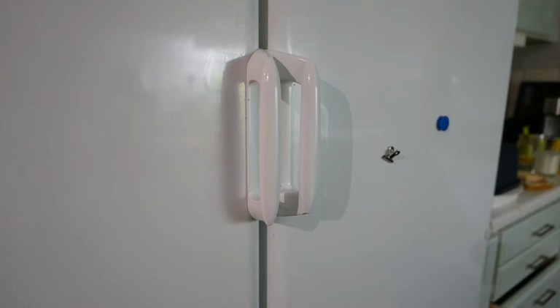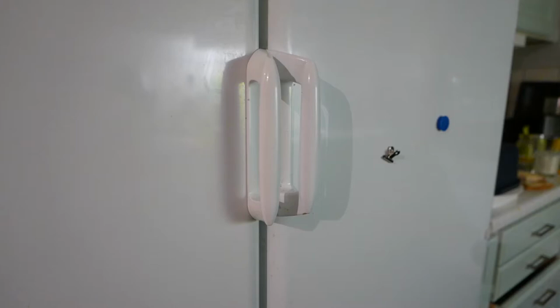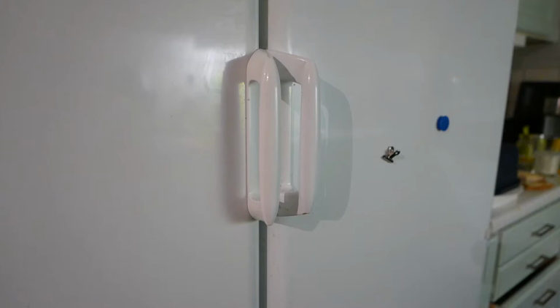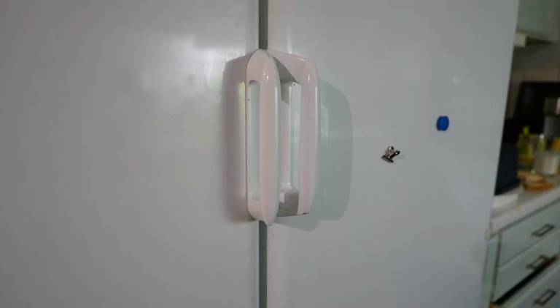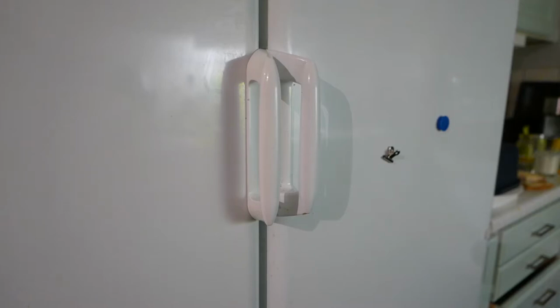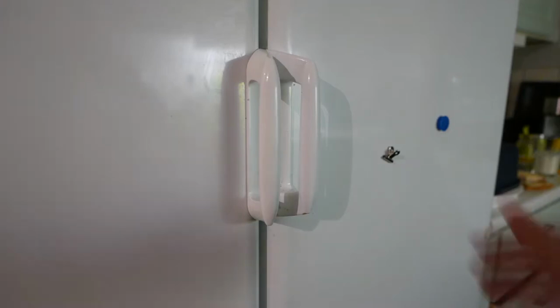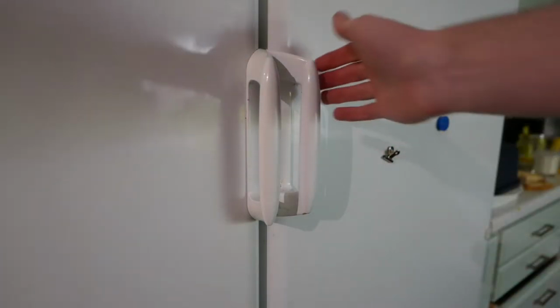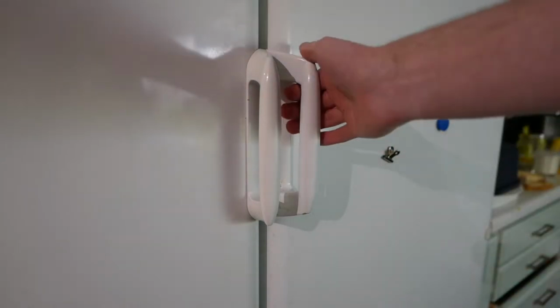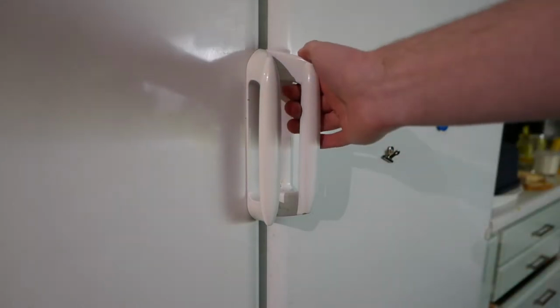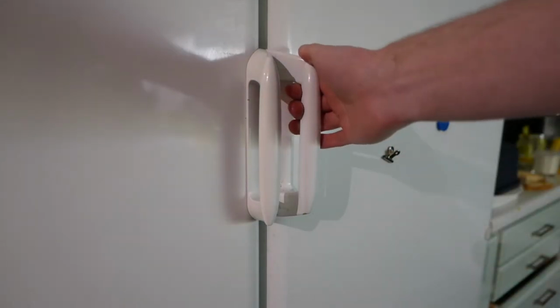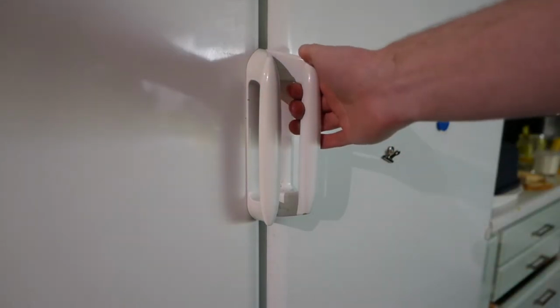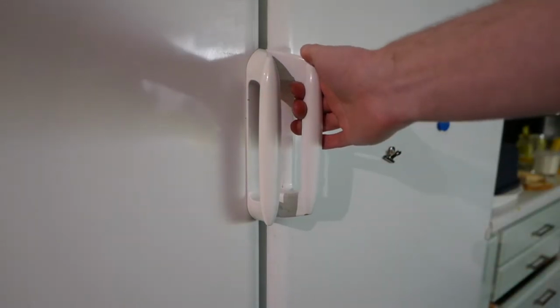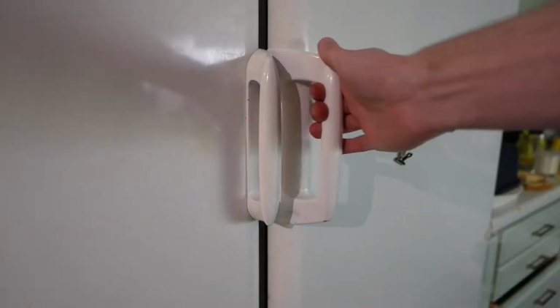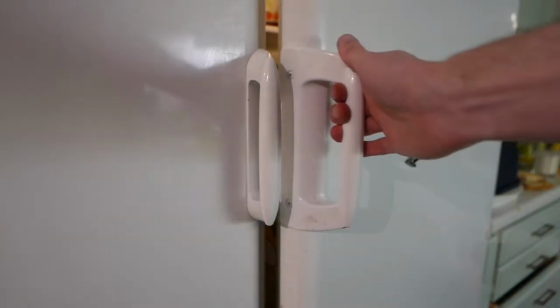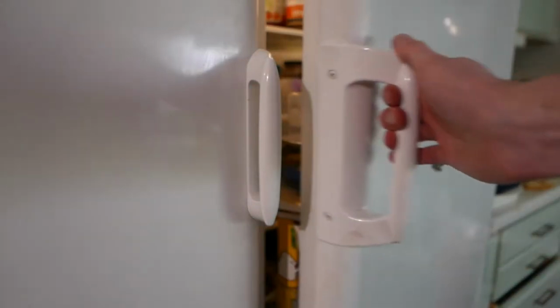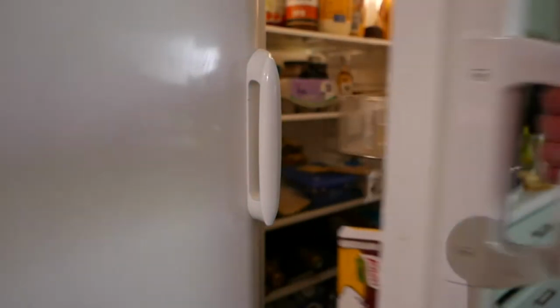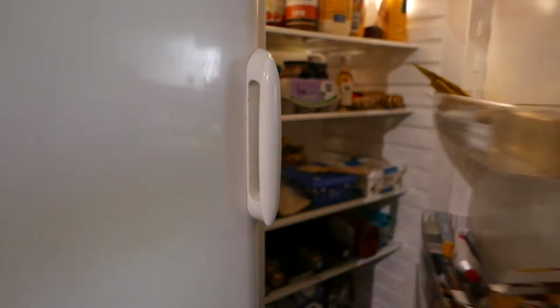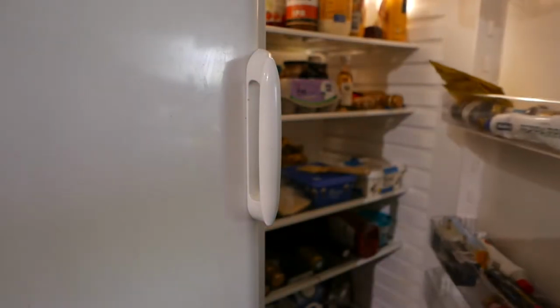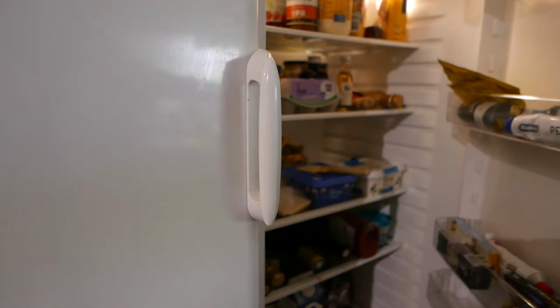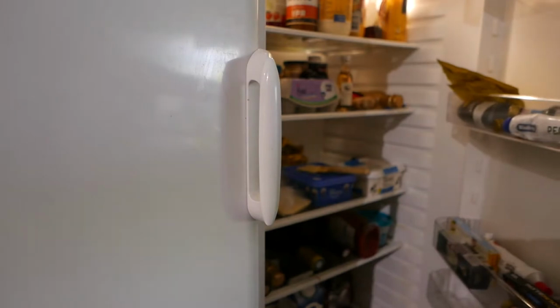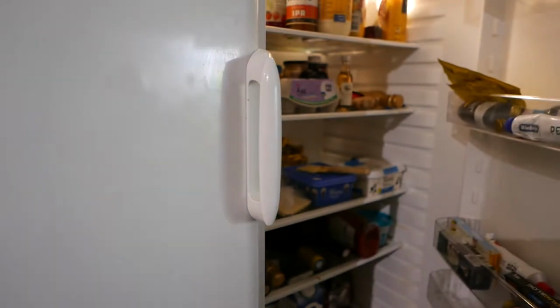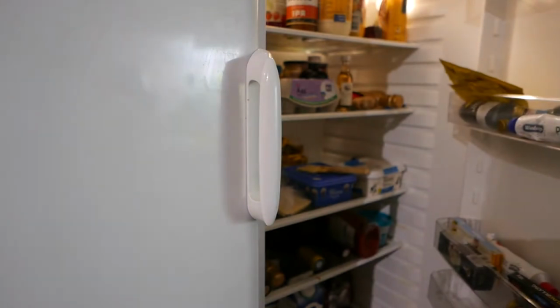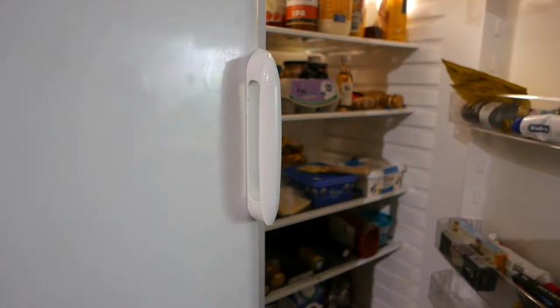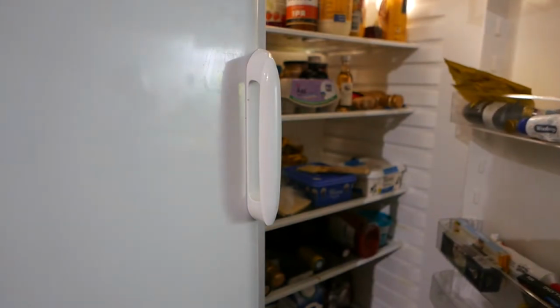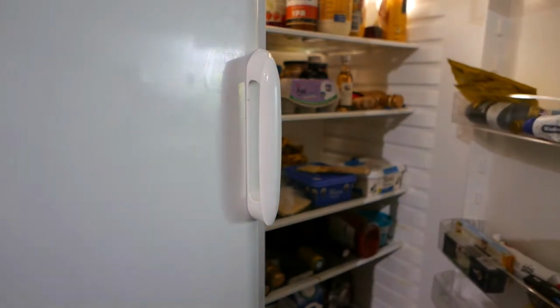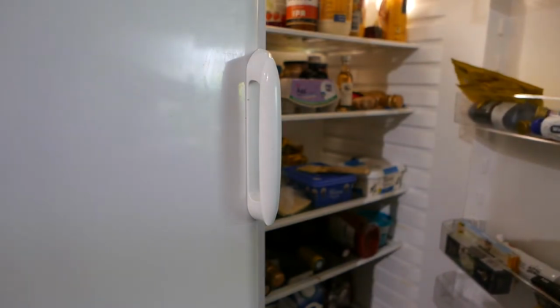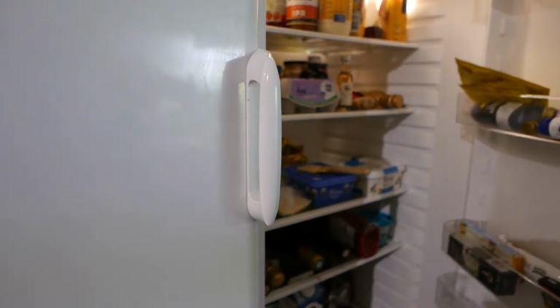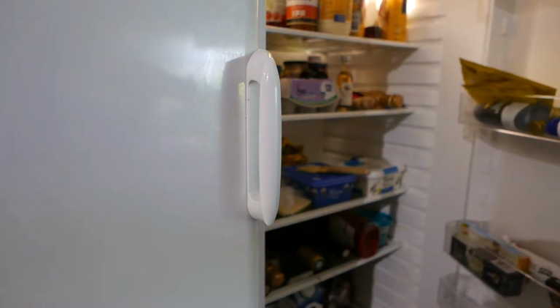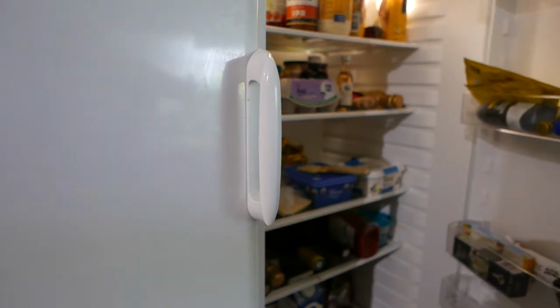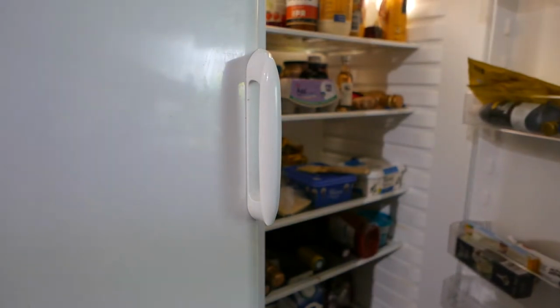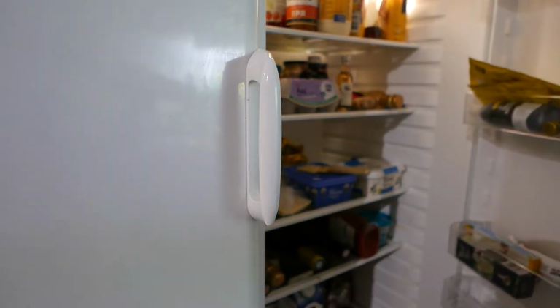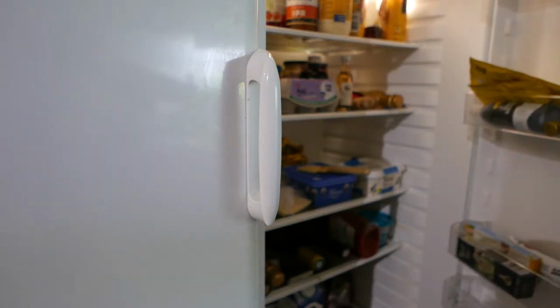Like a lot of people, I often forget to close the fridge door when cooking, leaving it open for an extended period of time, which results in a waste of food and energy.